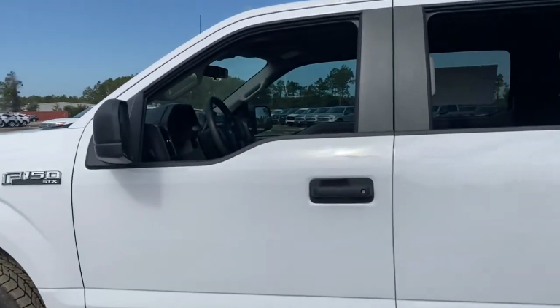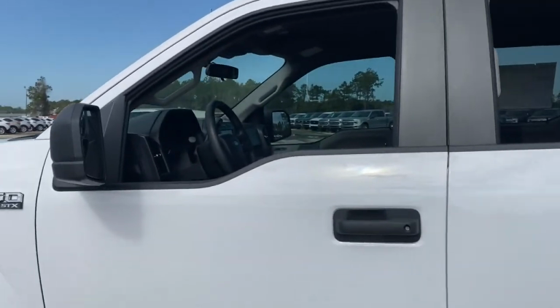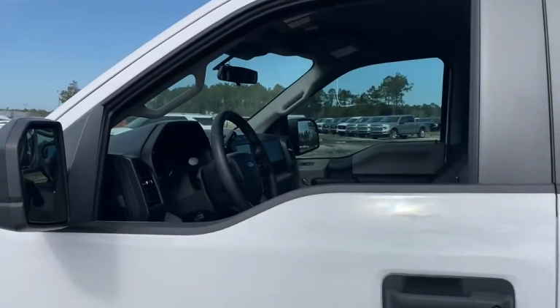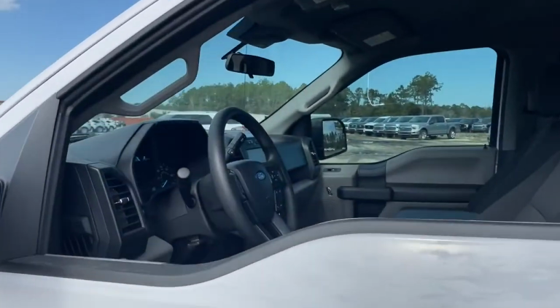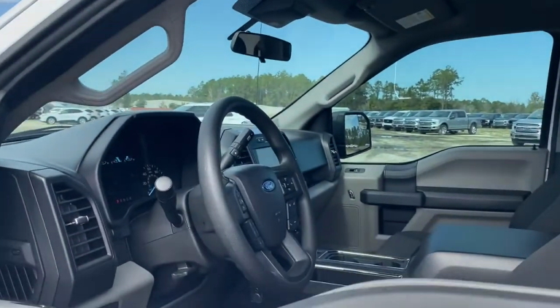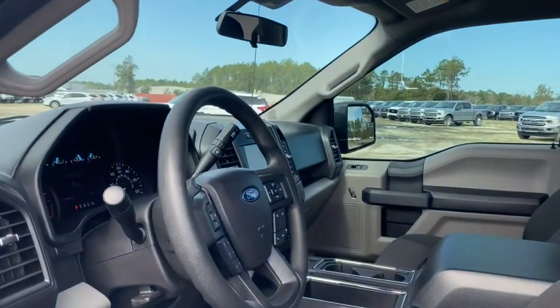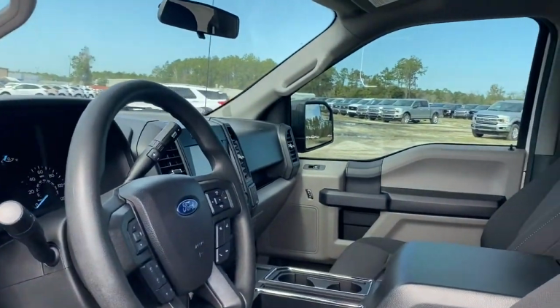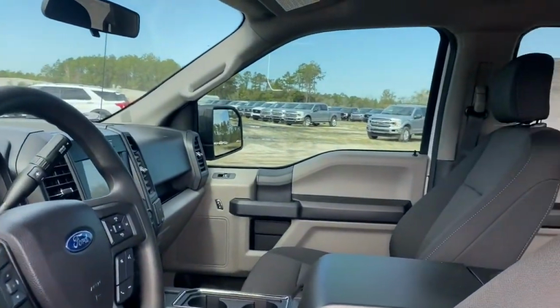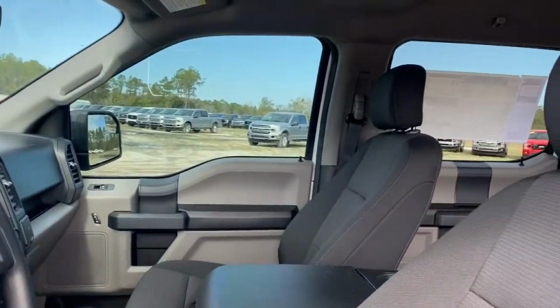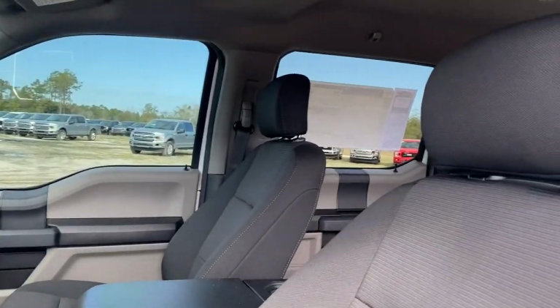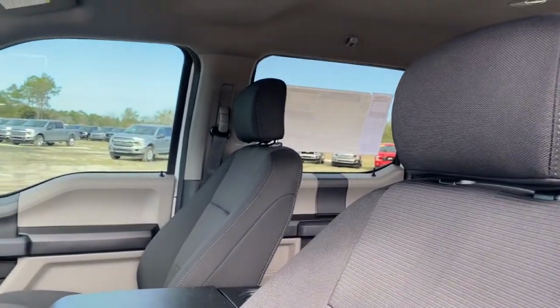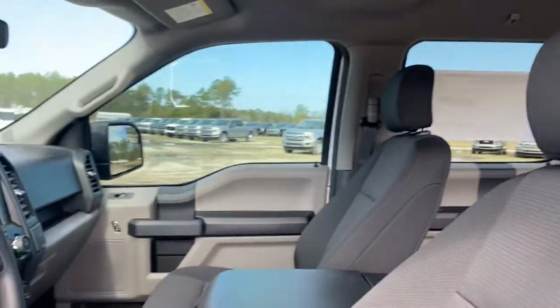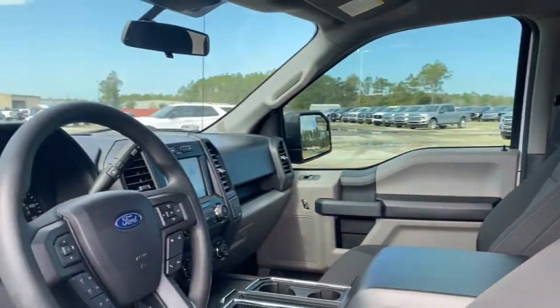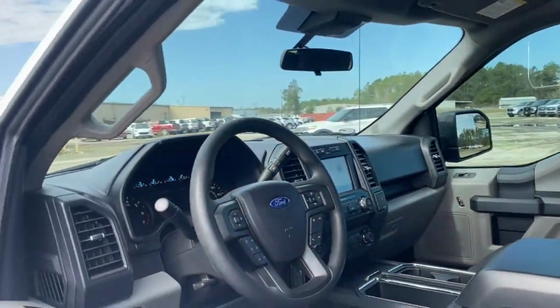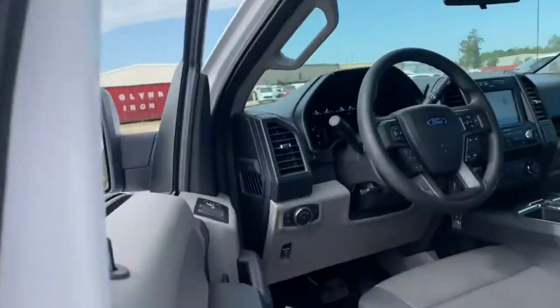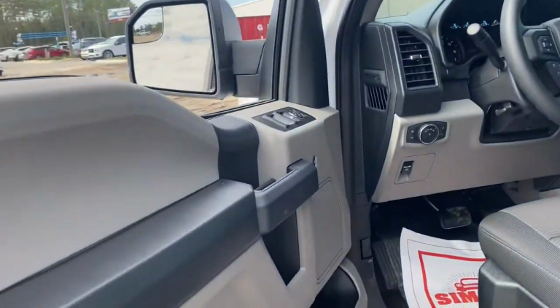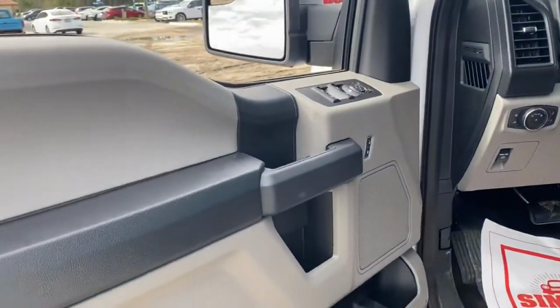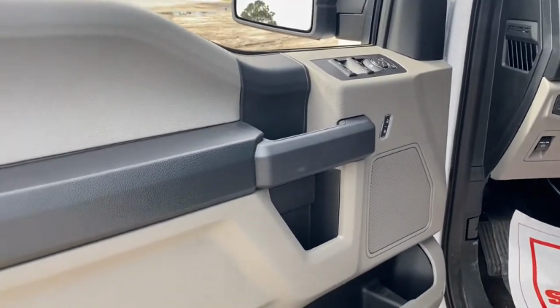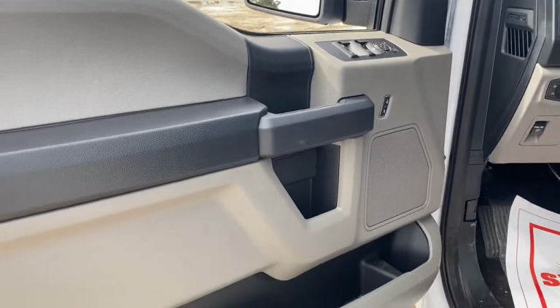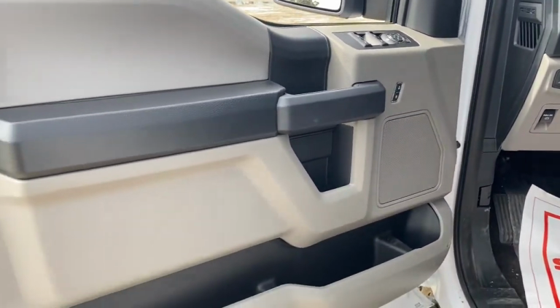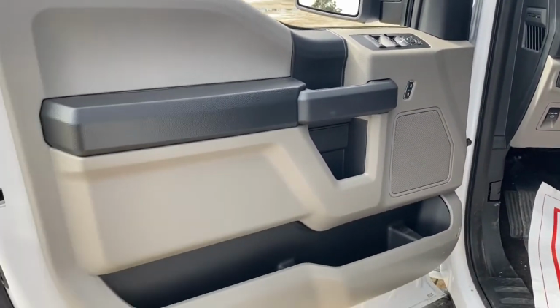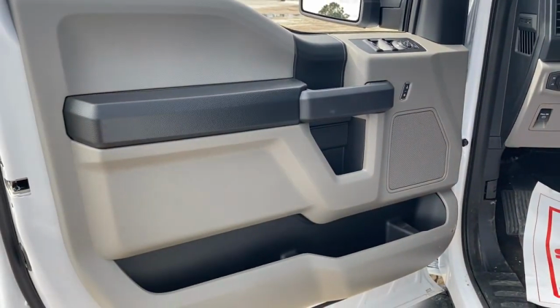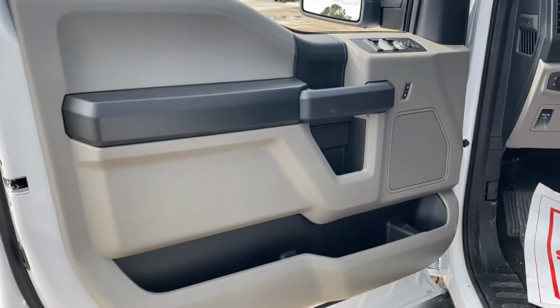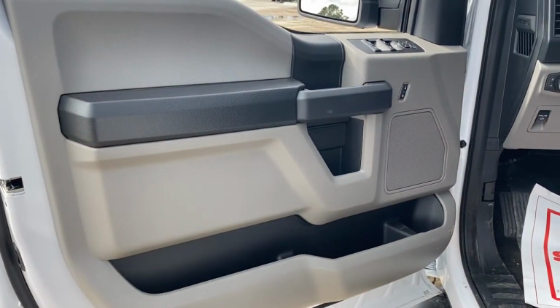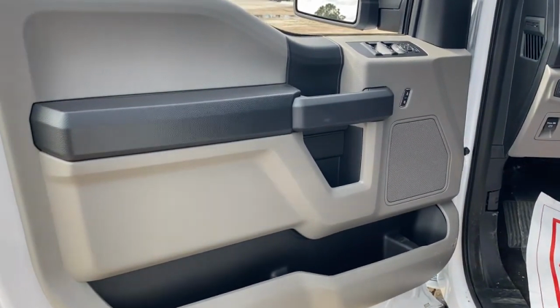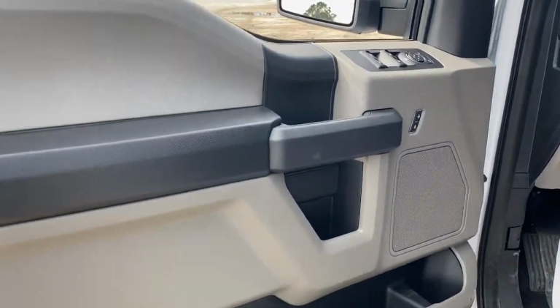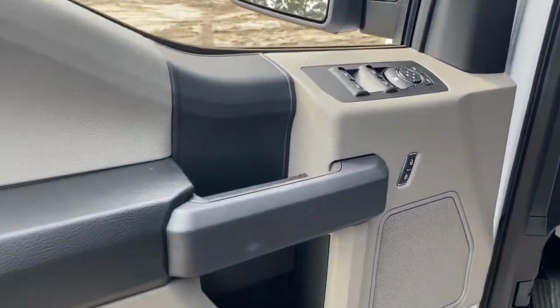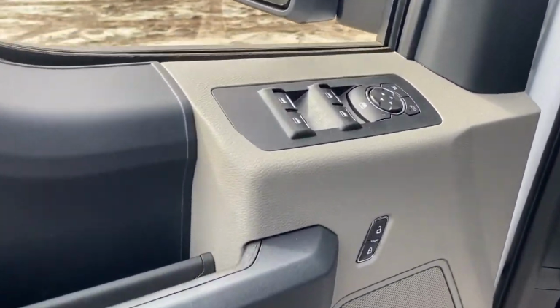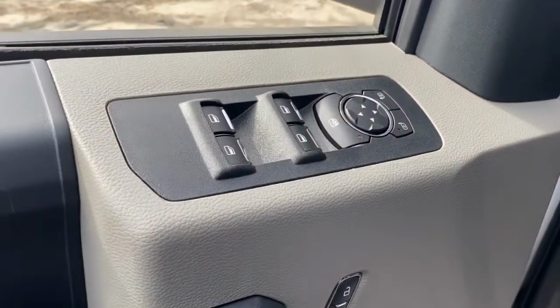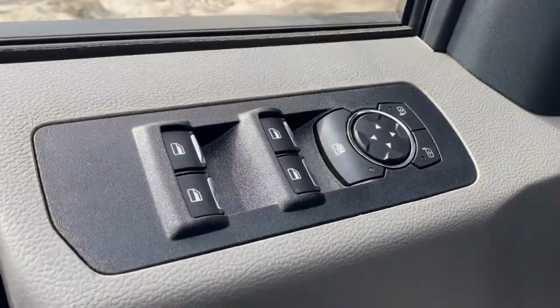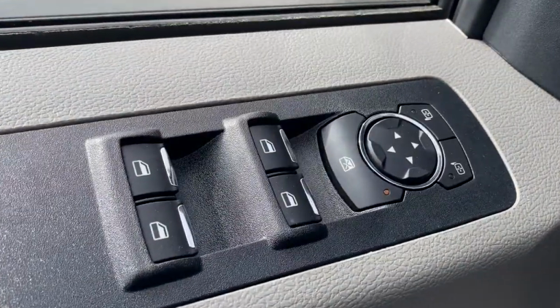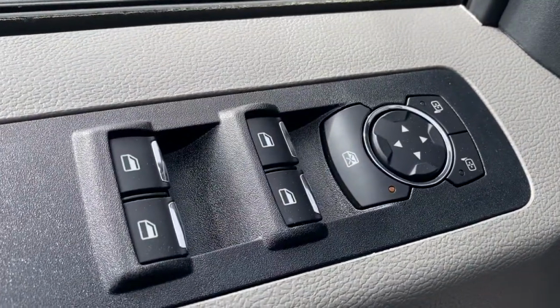These are just some of the great options this vehicle comes with: fog lamps, aluminum wheels, electronic stability control, cruise control, power door locks, four-wheel disc brakes, power steering.